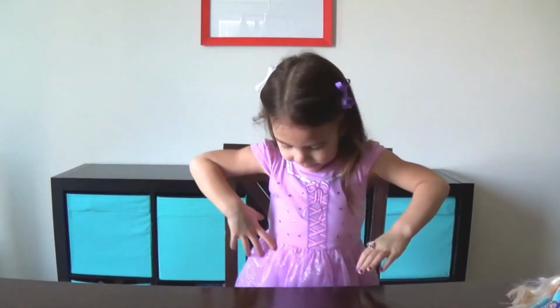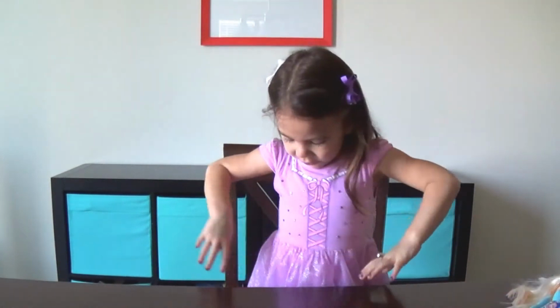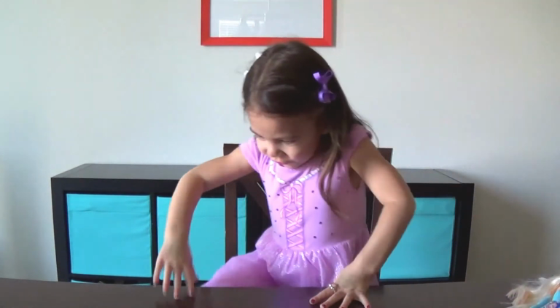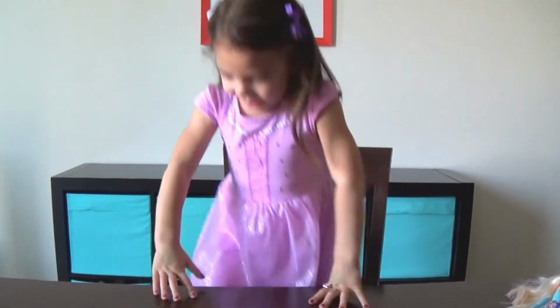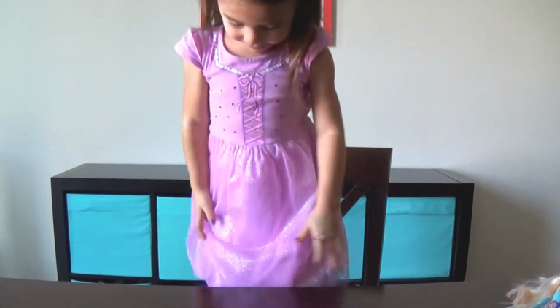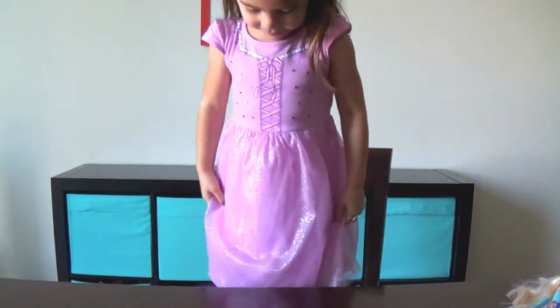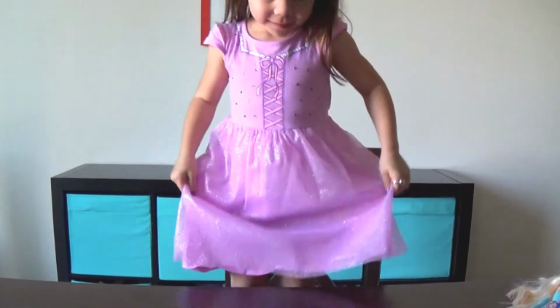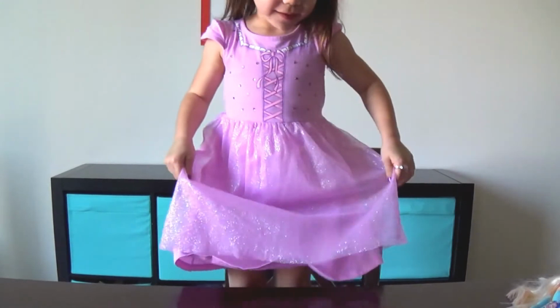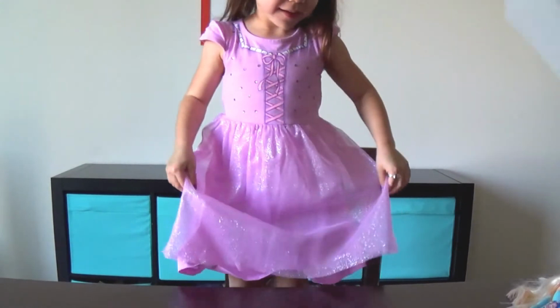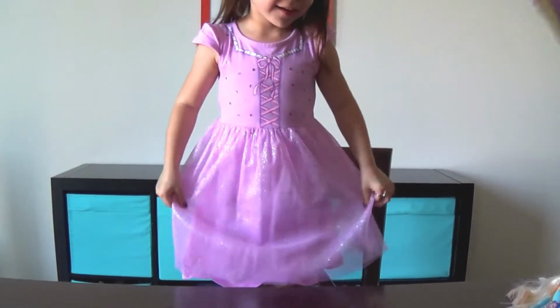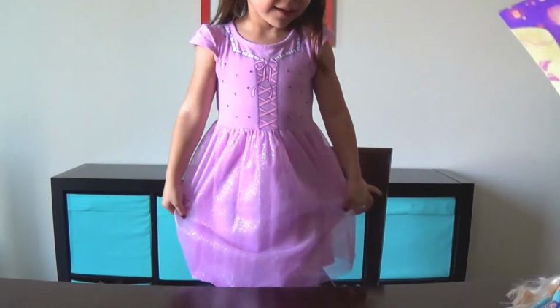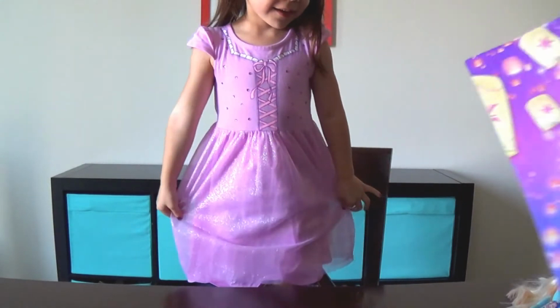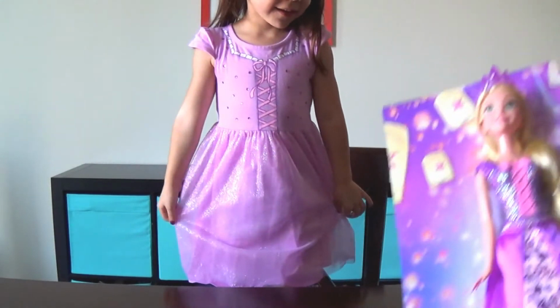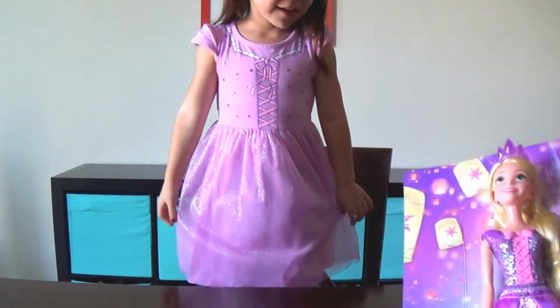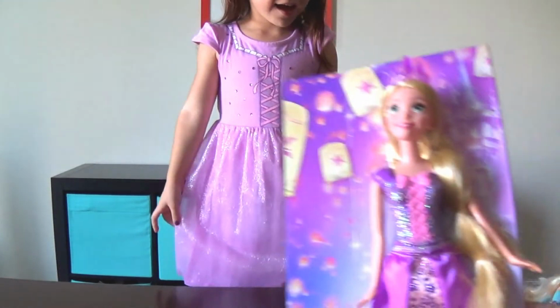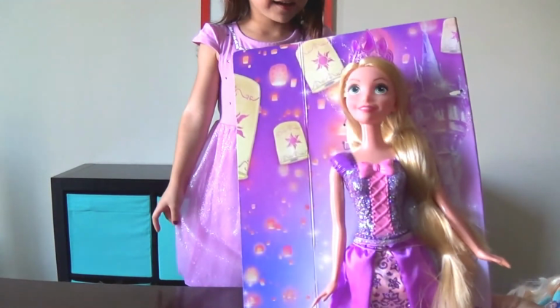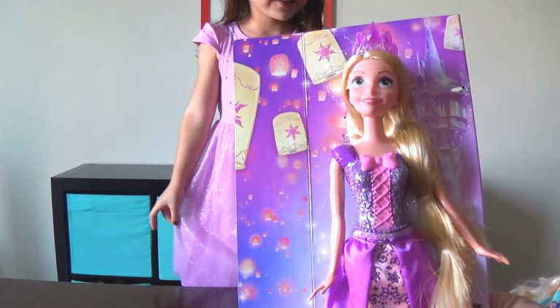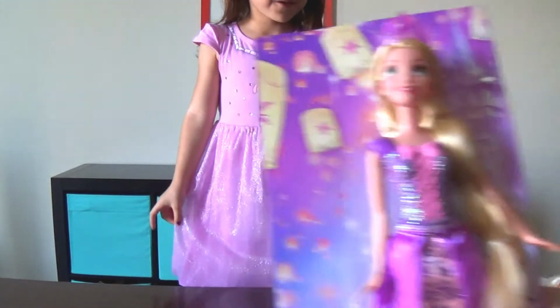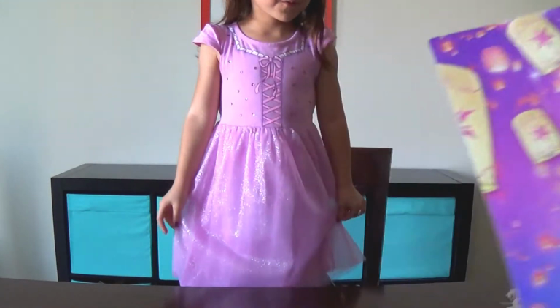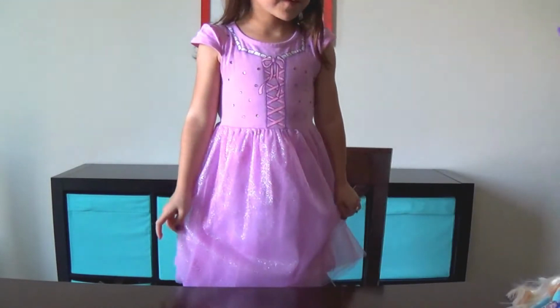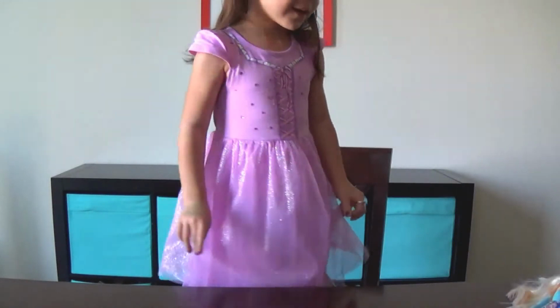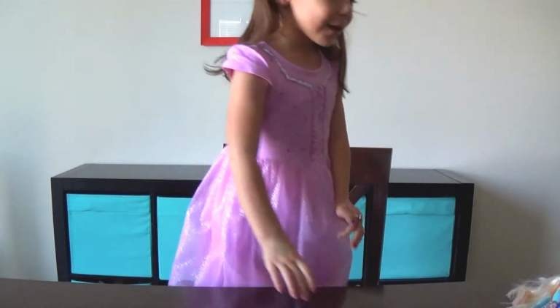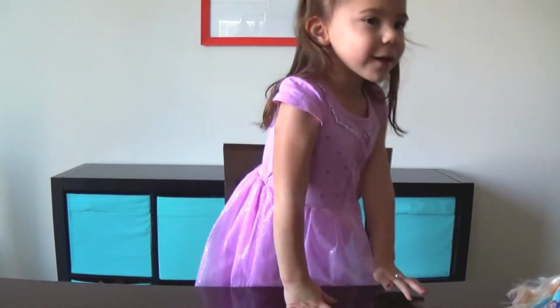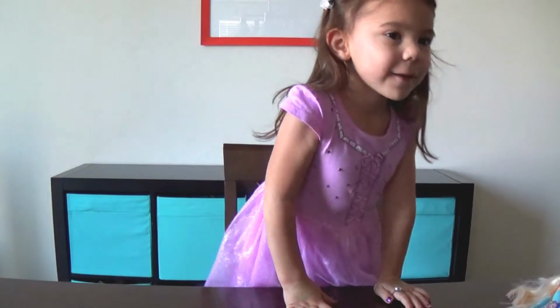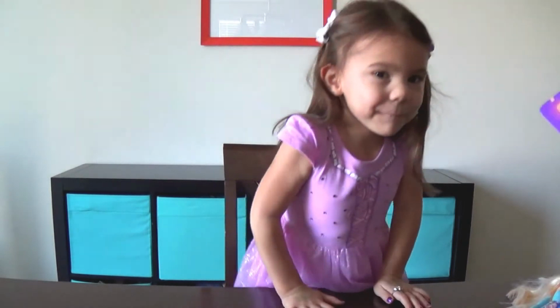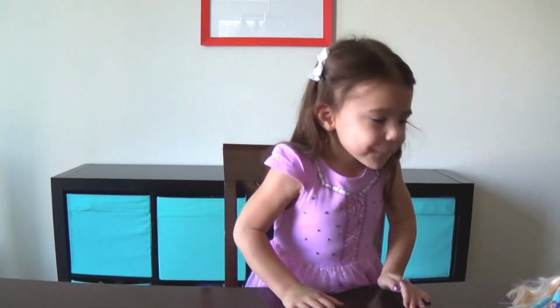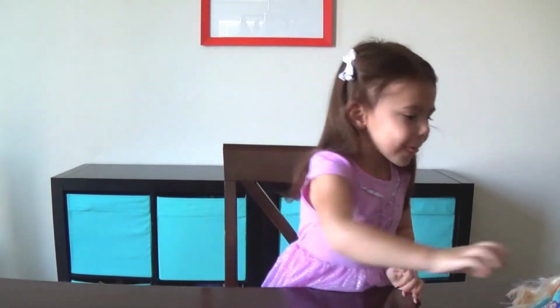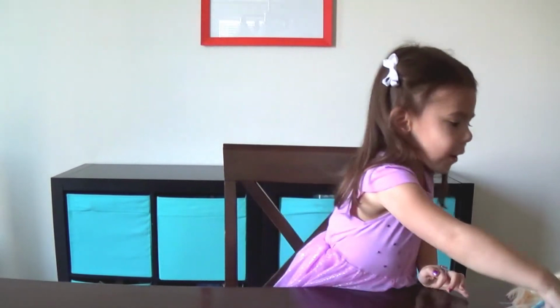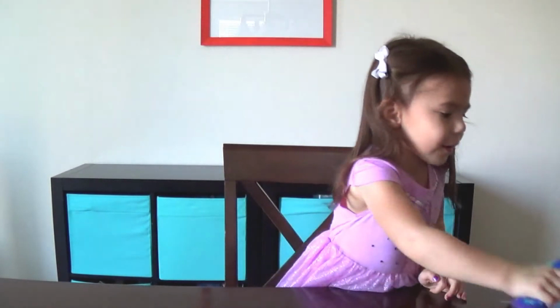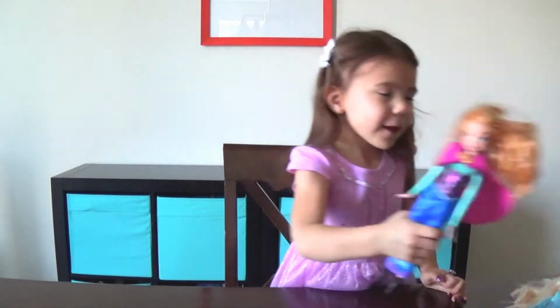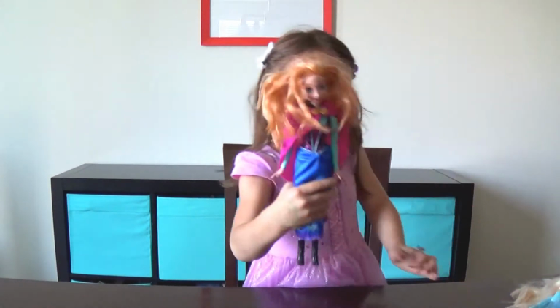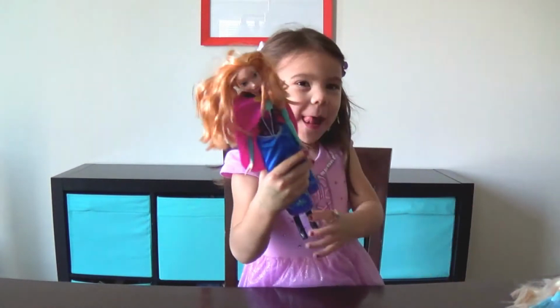Rapunzel does! You love Rapunzel! Why do you like Rapunzel so much? I don't know! Well let's play with our Rapunzel first!